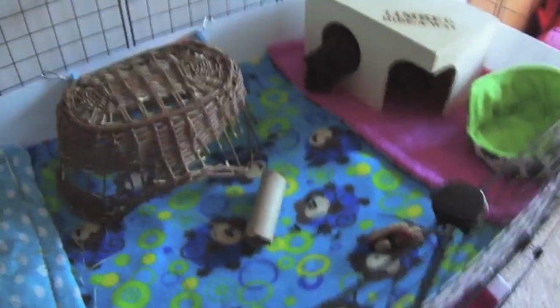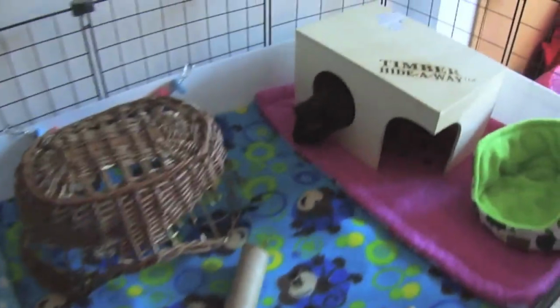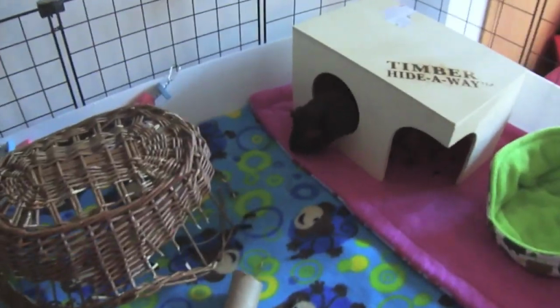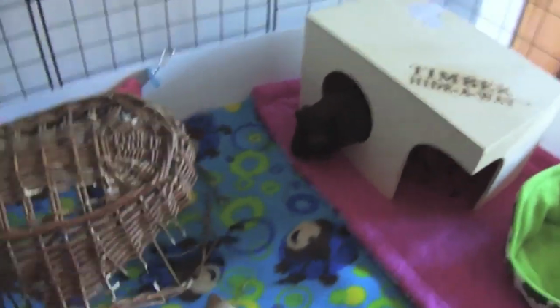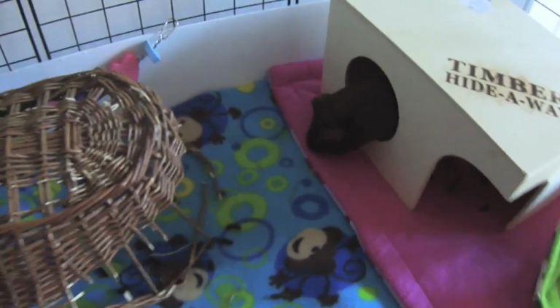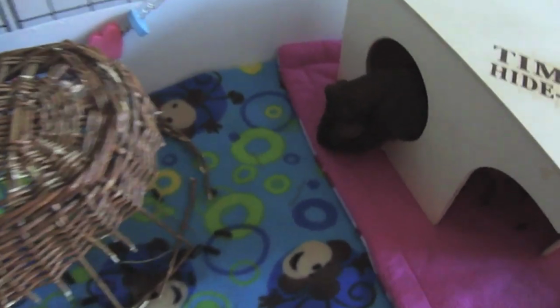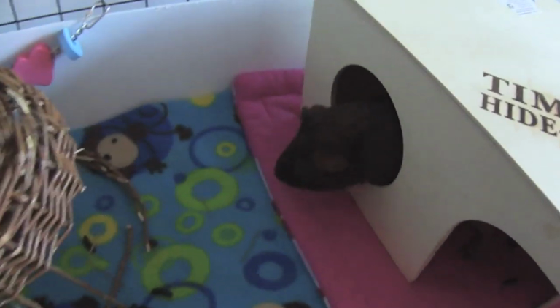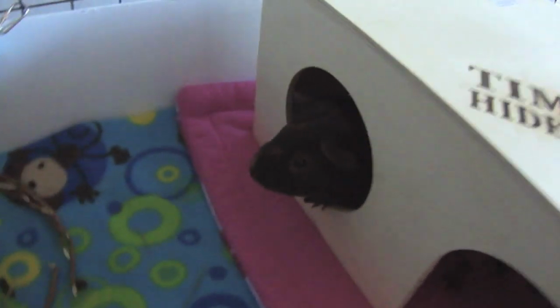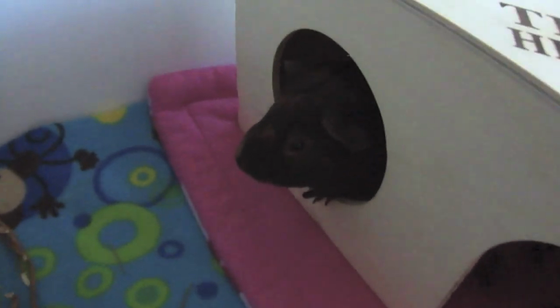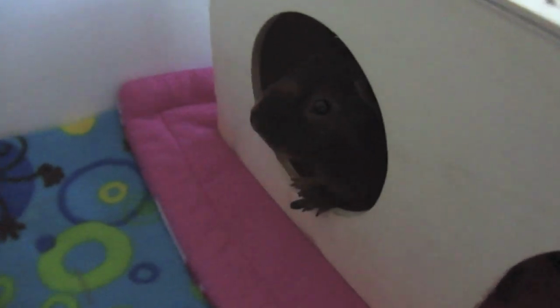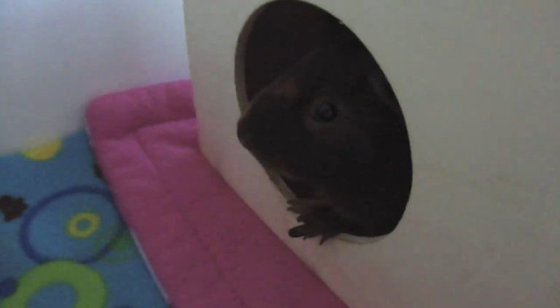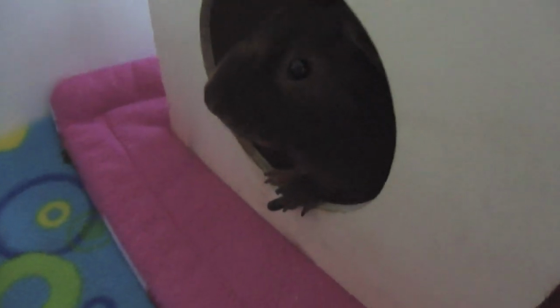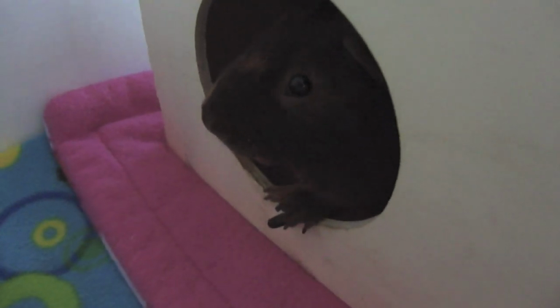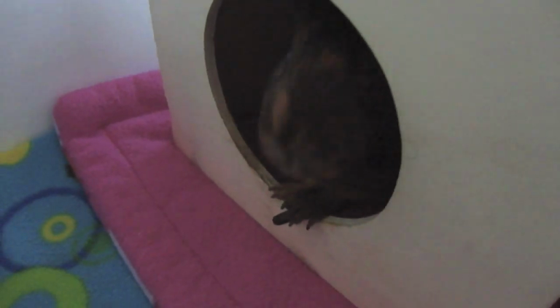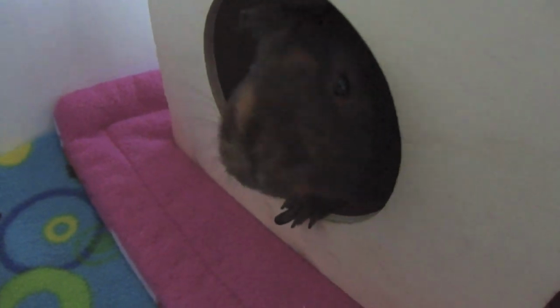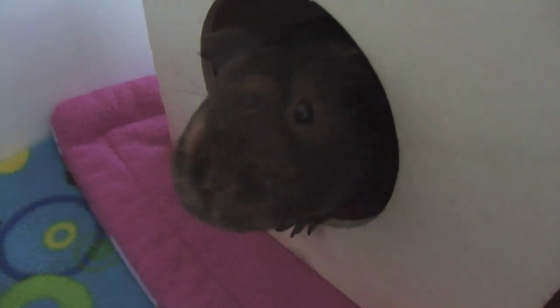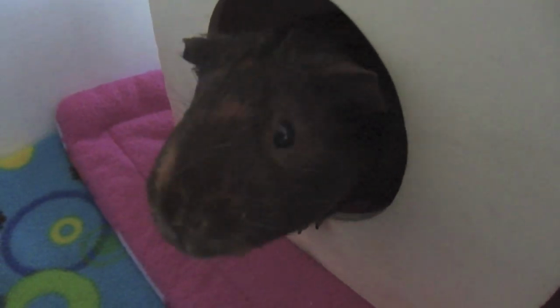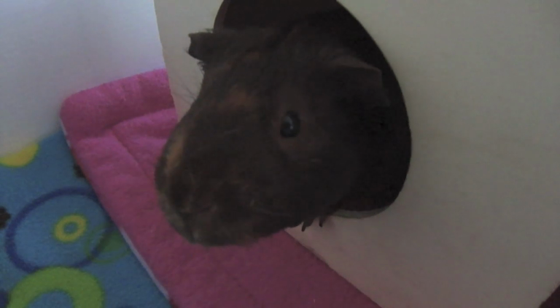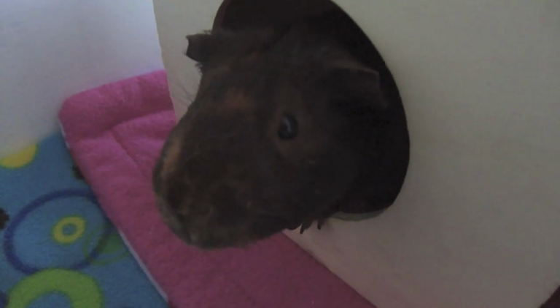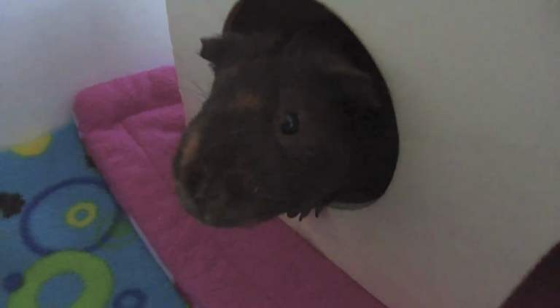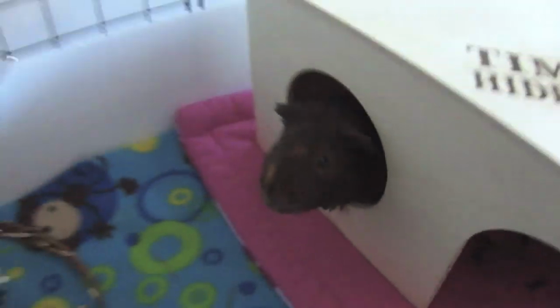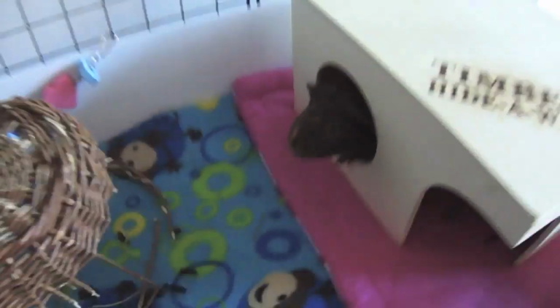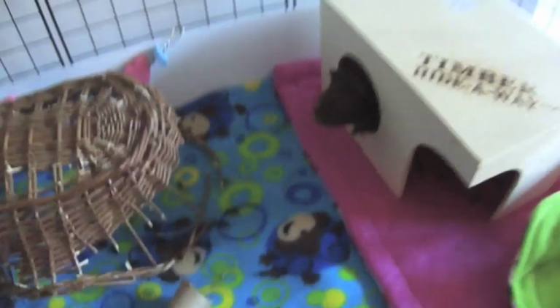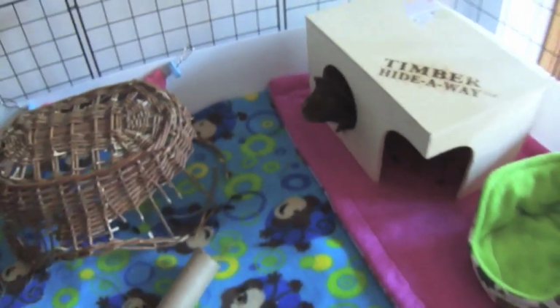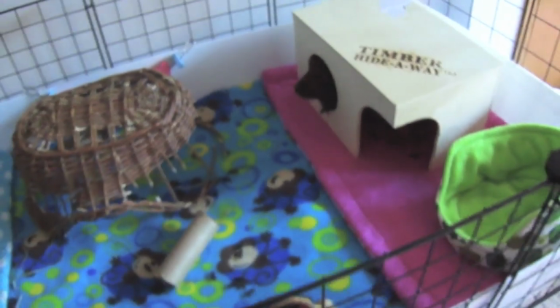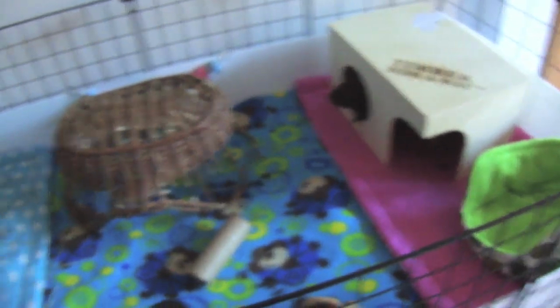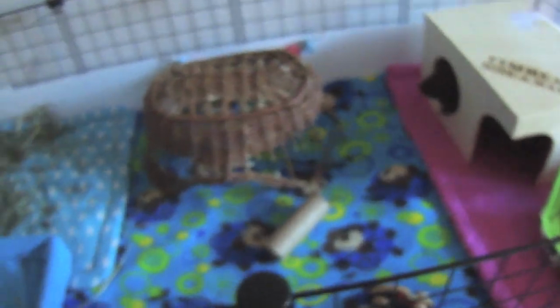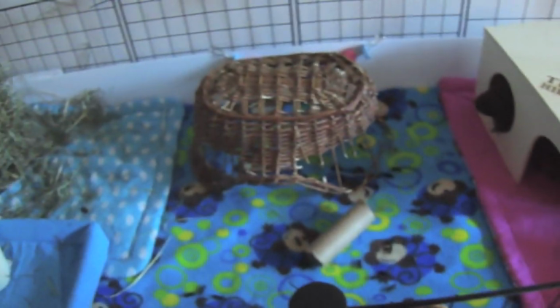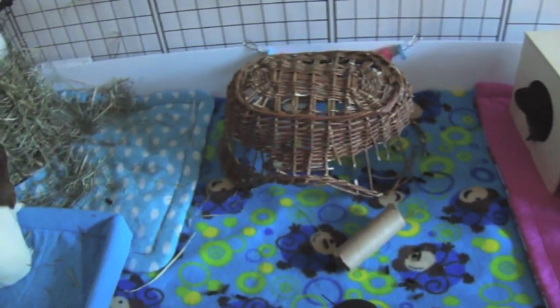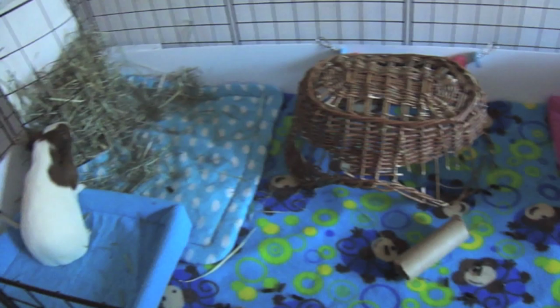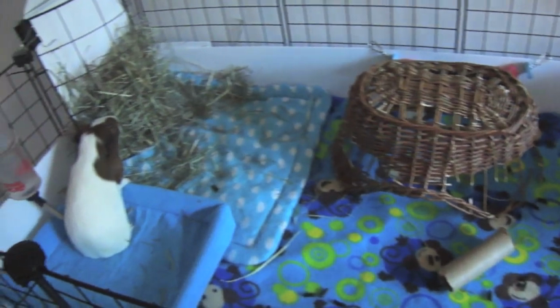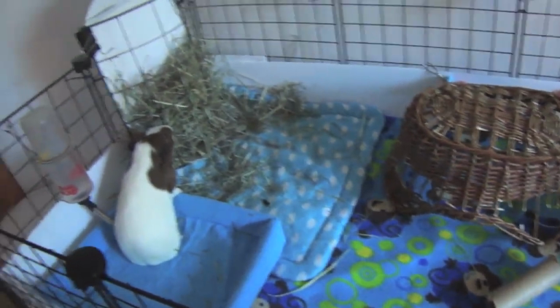And here's a little Shinobi! Hello! Hello piggy! So cute! Not much has changed in this cage at all.